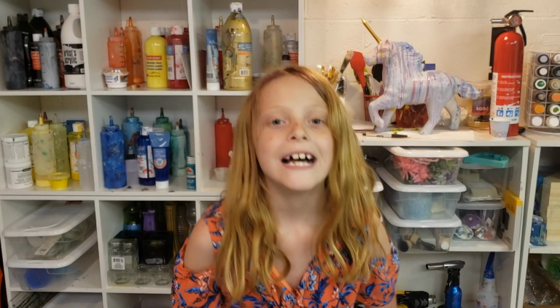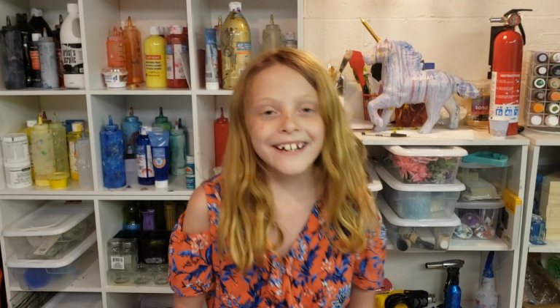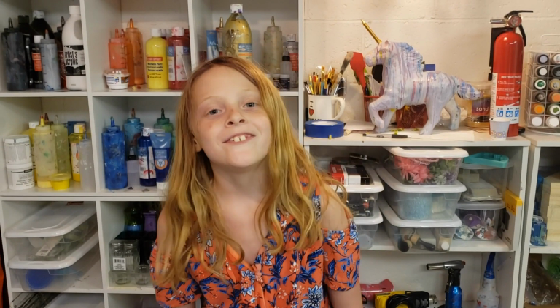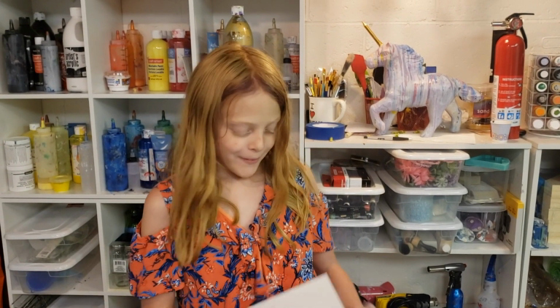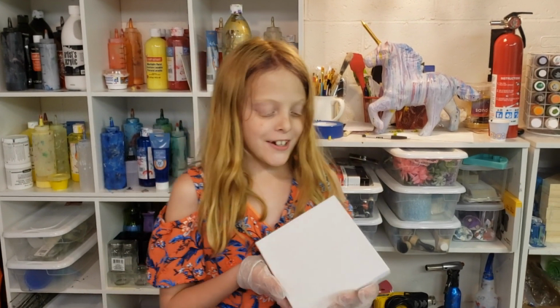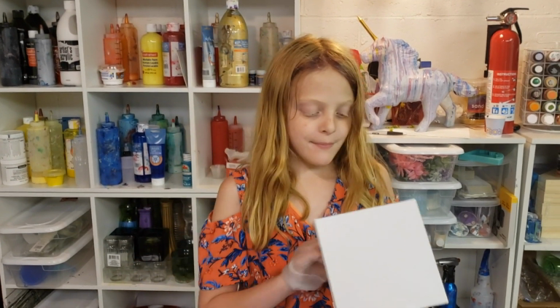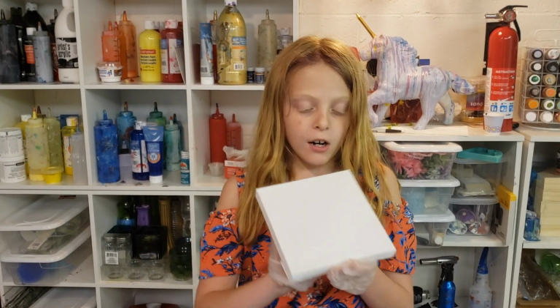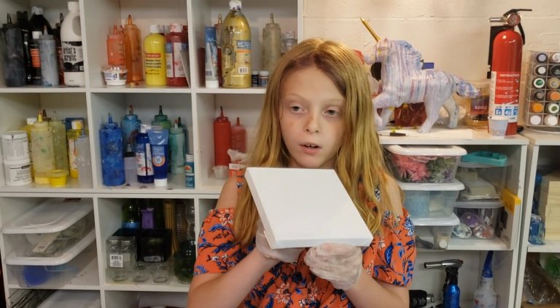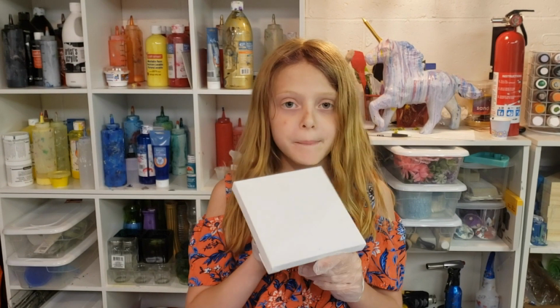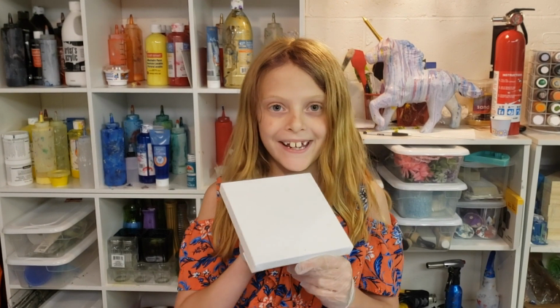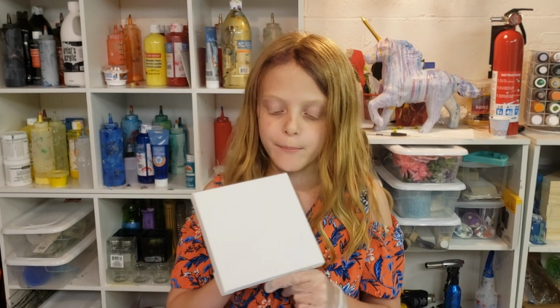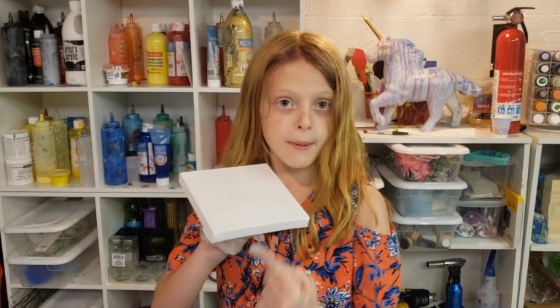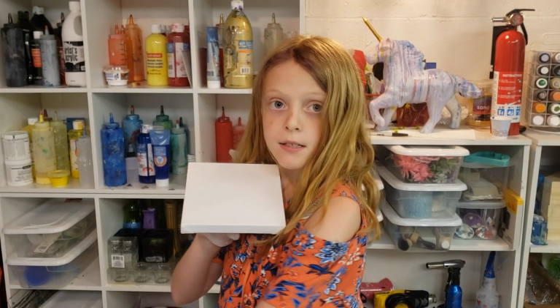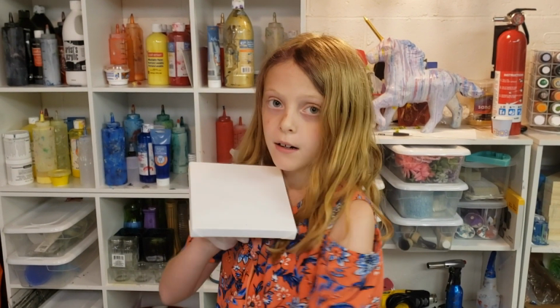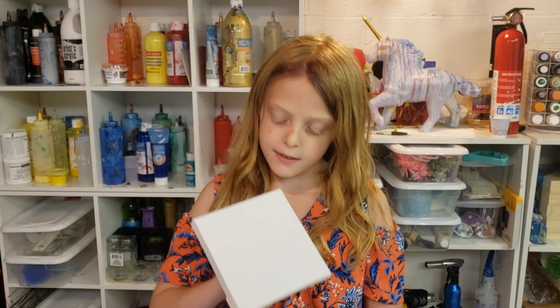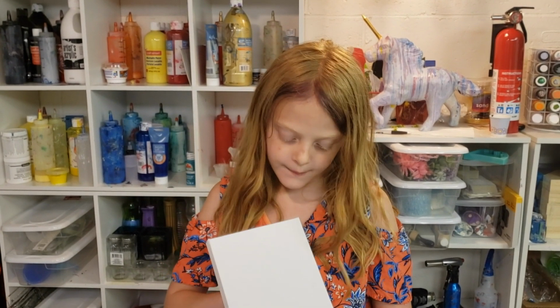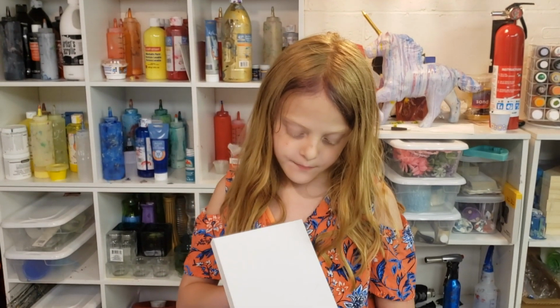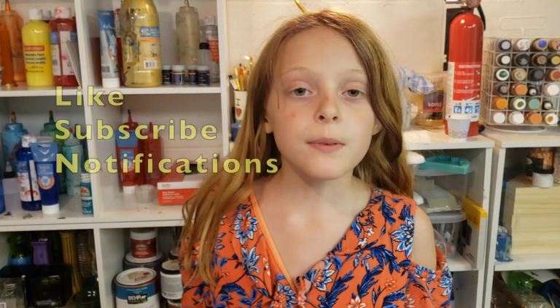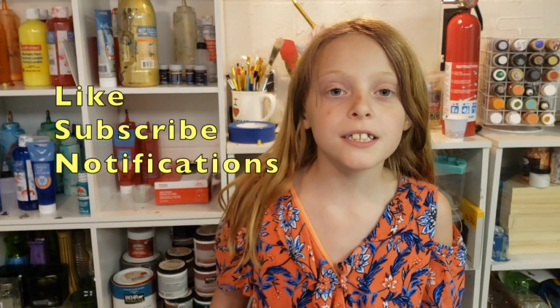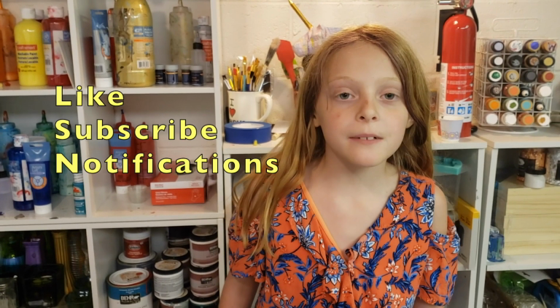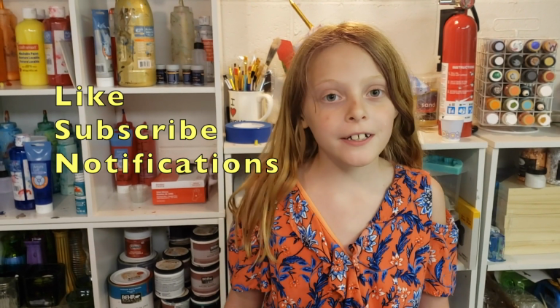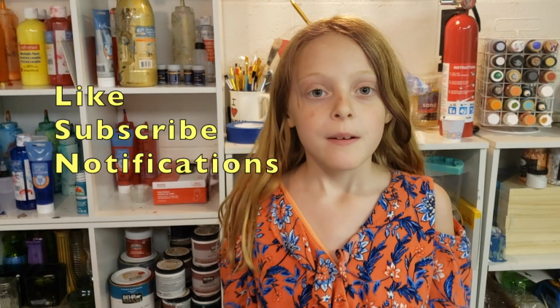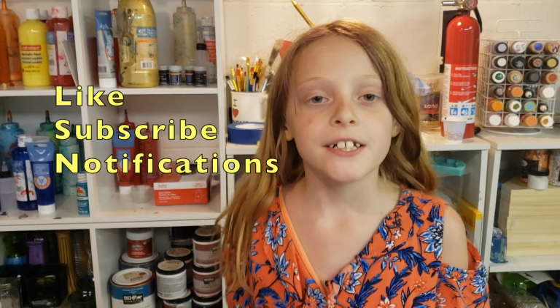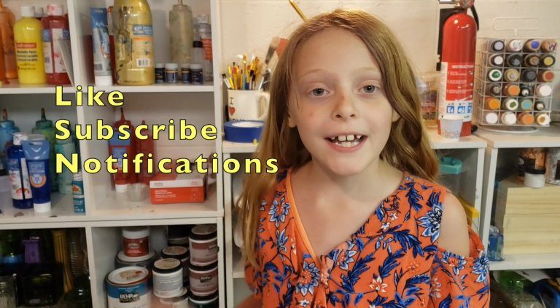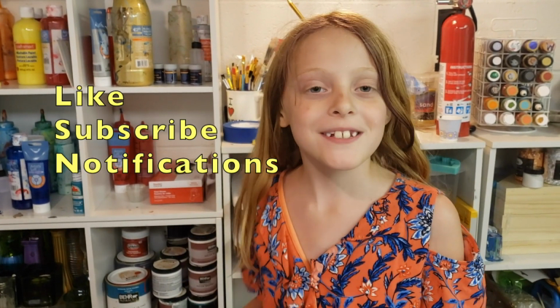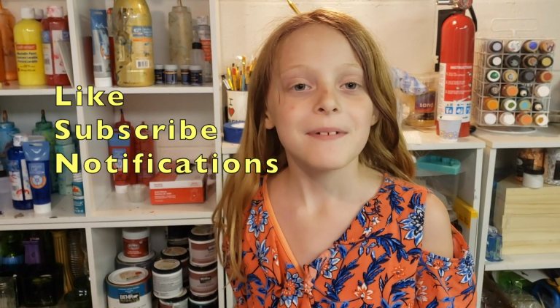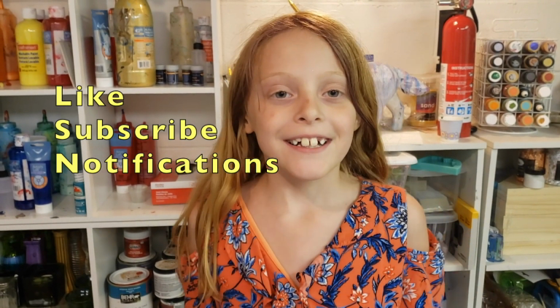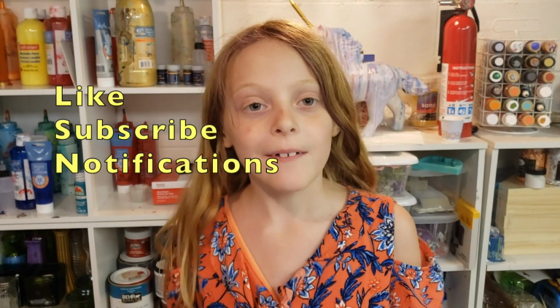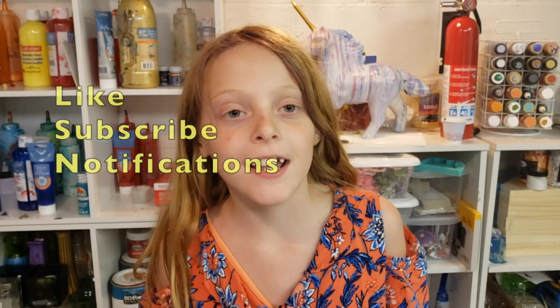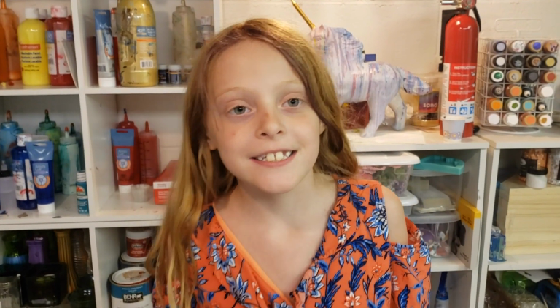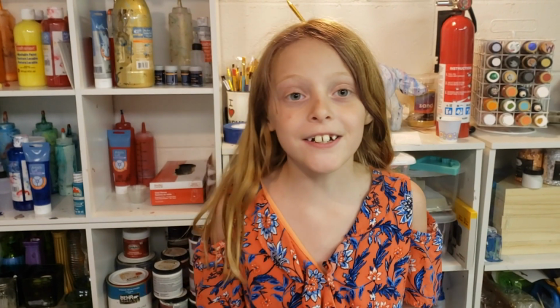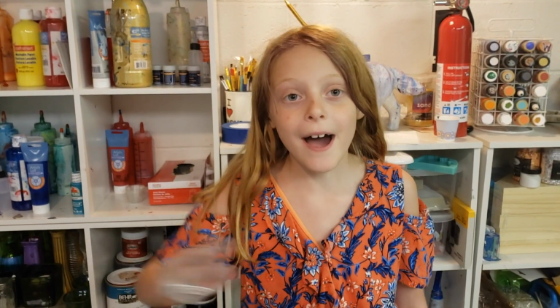In our next video, we're going to show you how to make a real pour painting and pour the paints onto the canvas. Thanks for watching this video. Before you go, make sure you like, subscribe, and click the bell for notifications. See you soon. Bye!